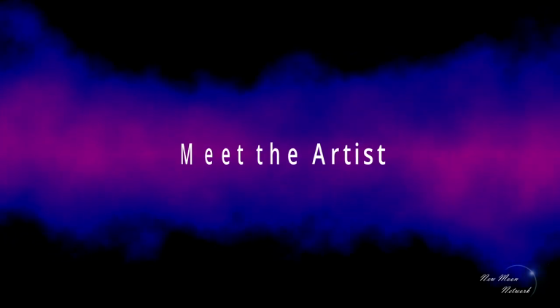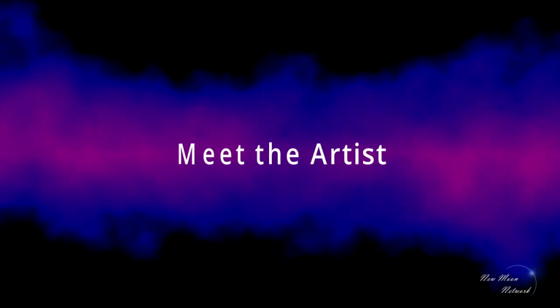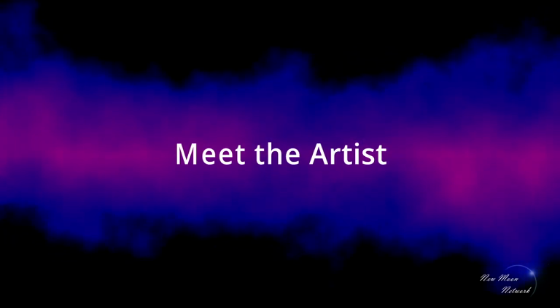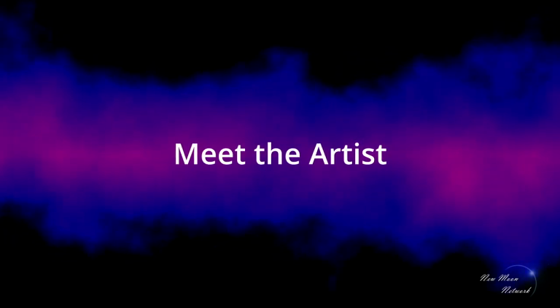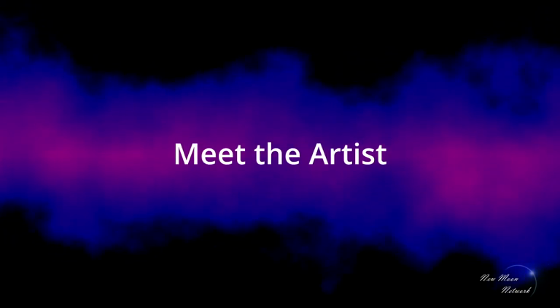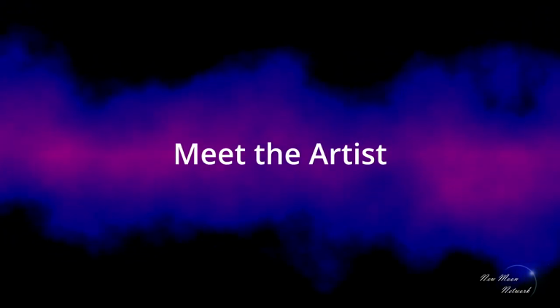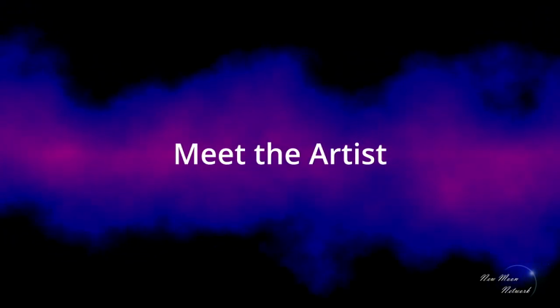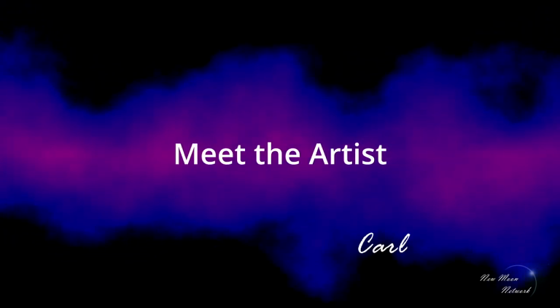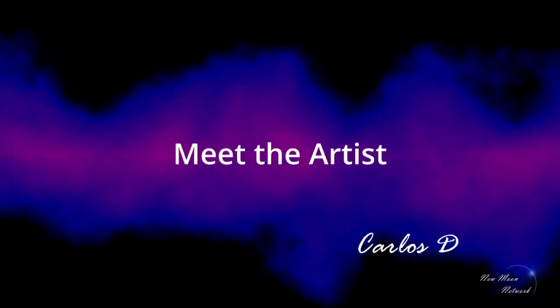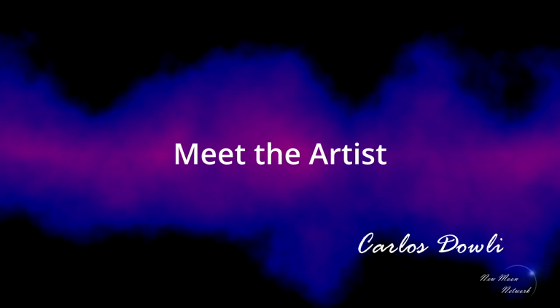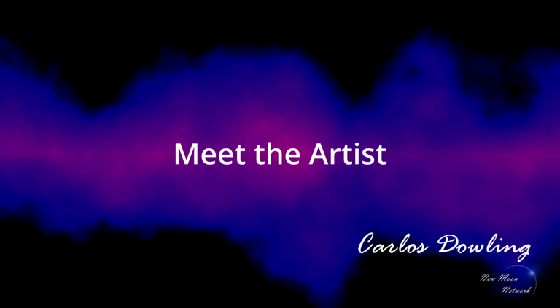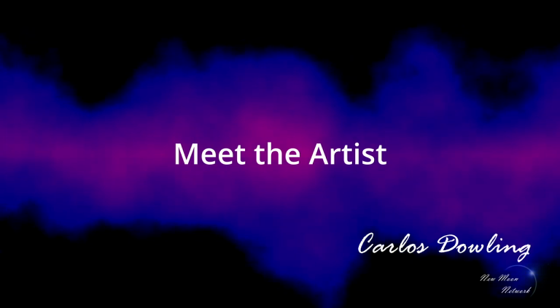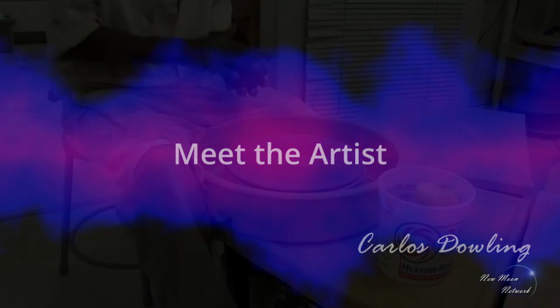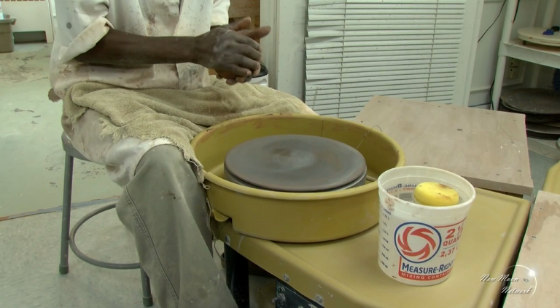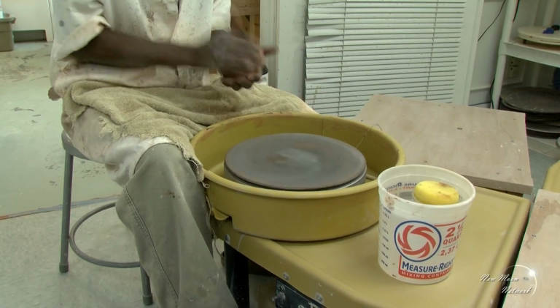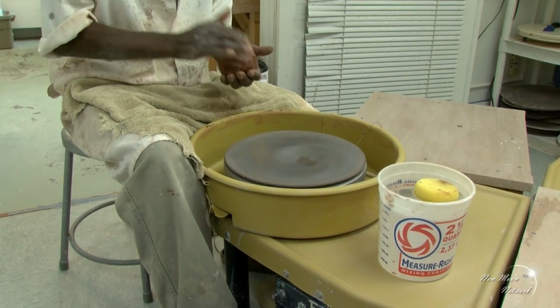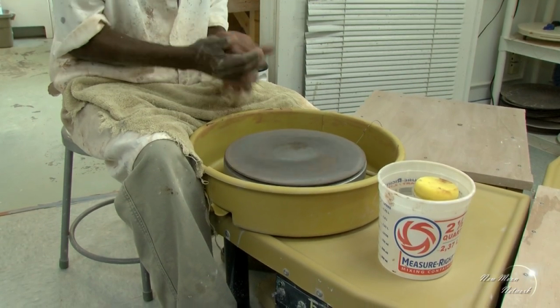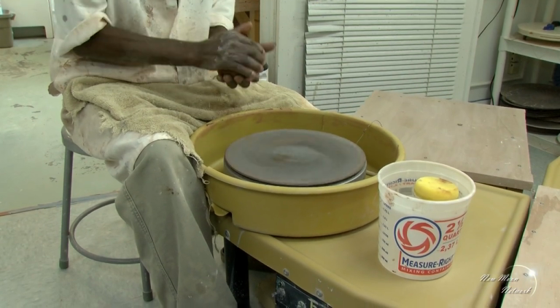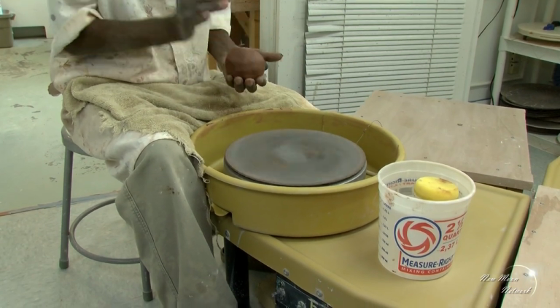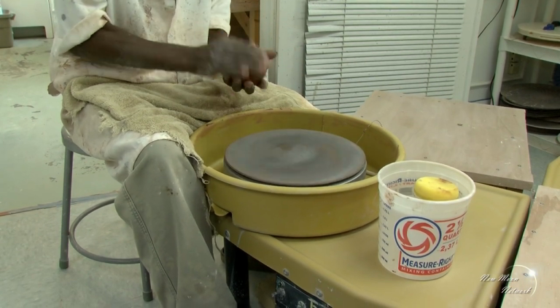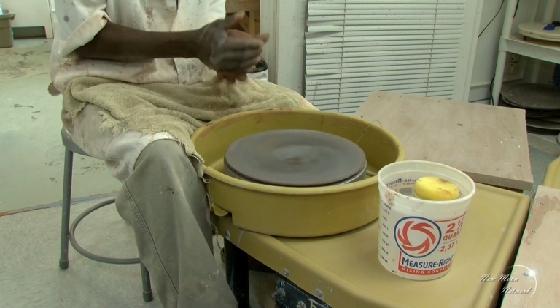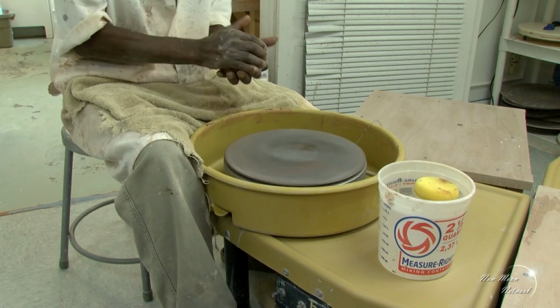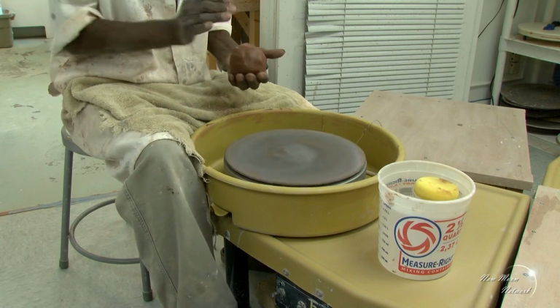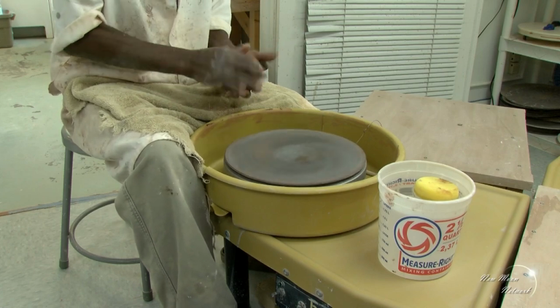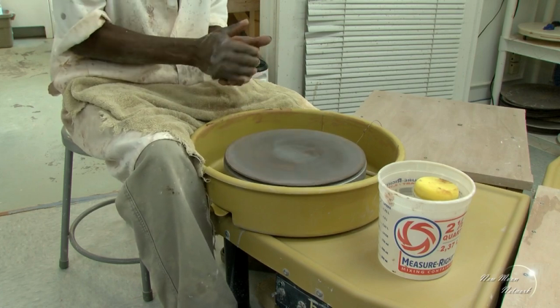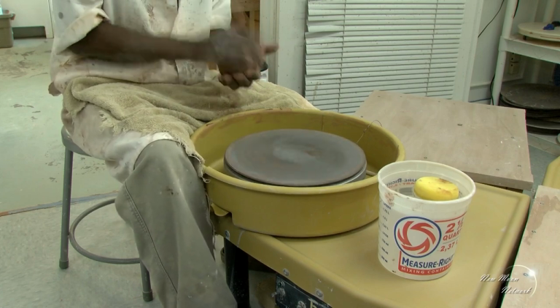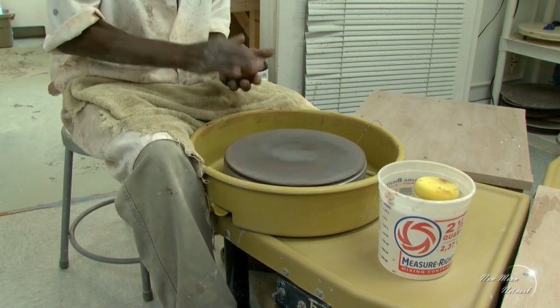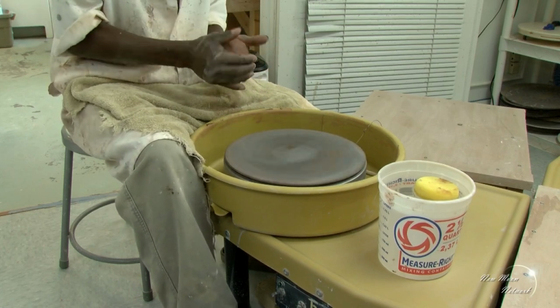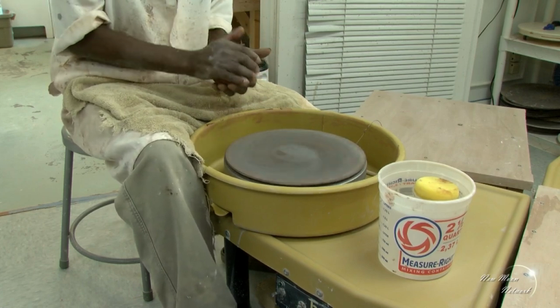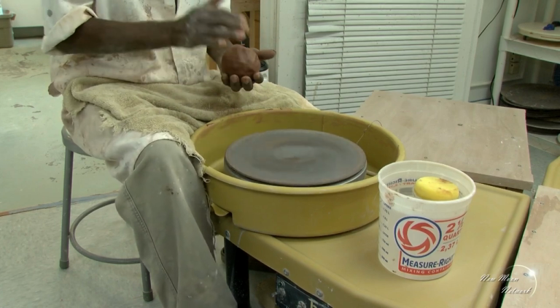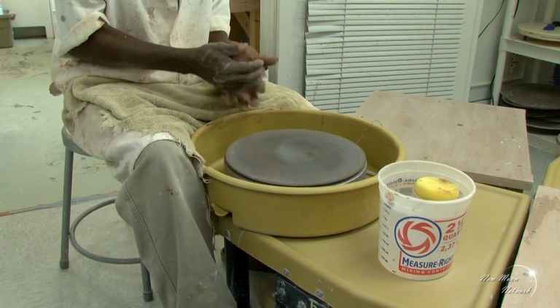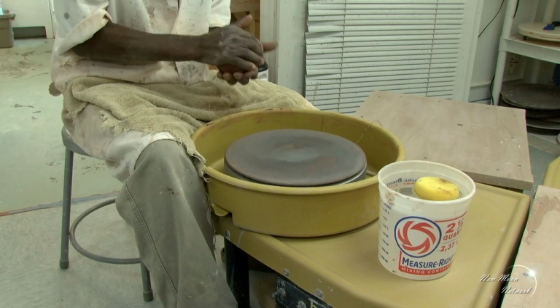Meet internationally known potter and sculptor Carlos Dowling. This is the potter's wheel, and what I'm doing is called throwing.